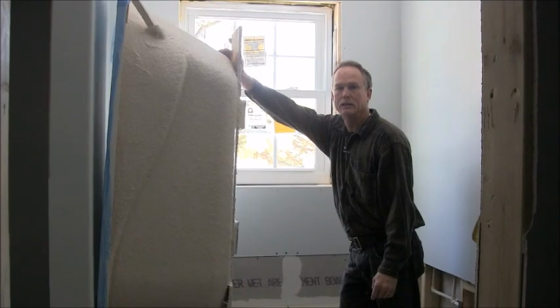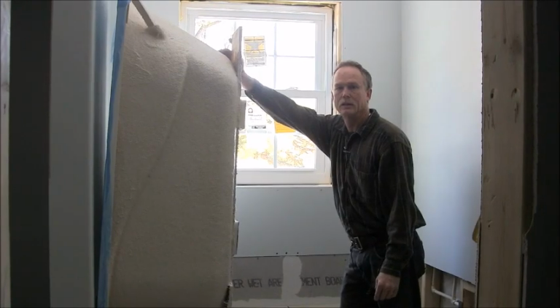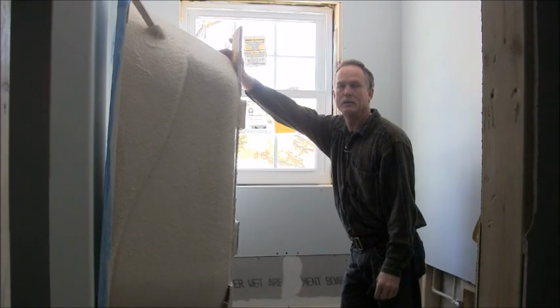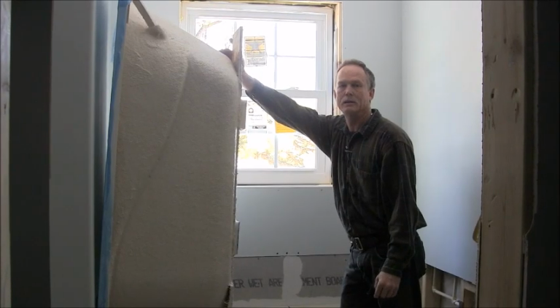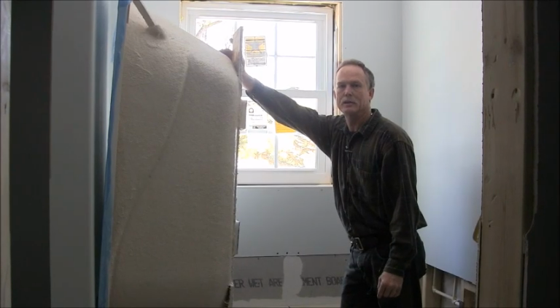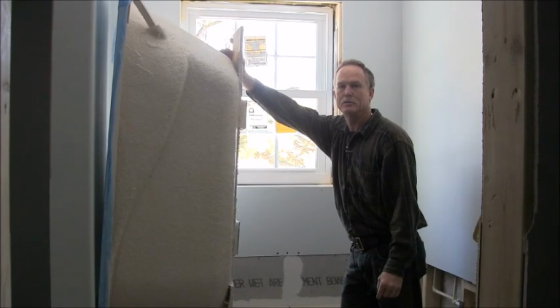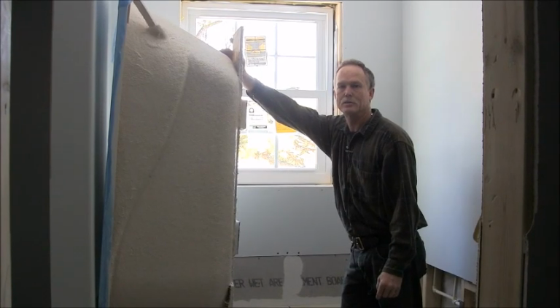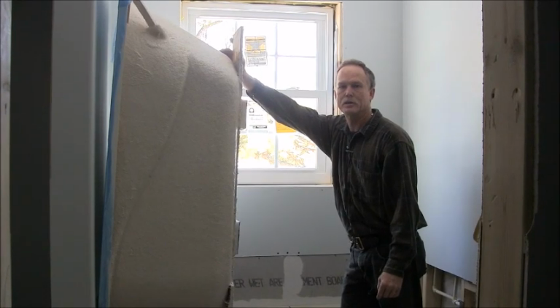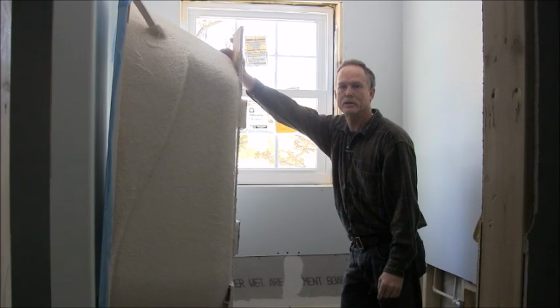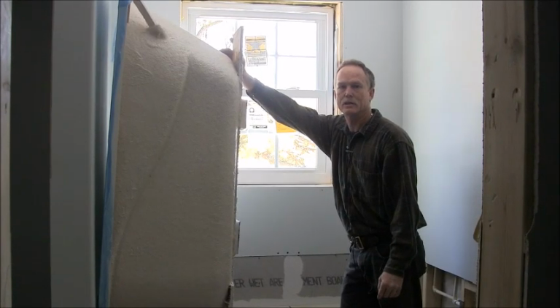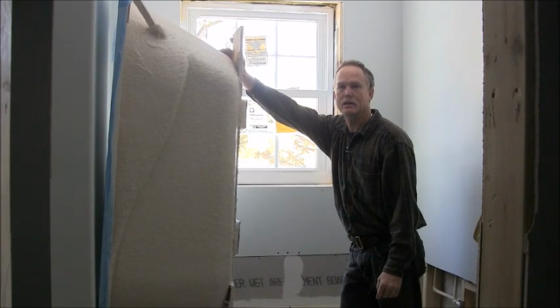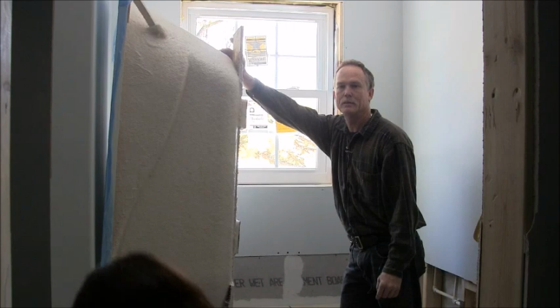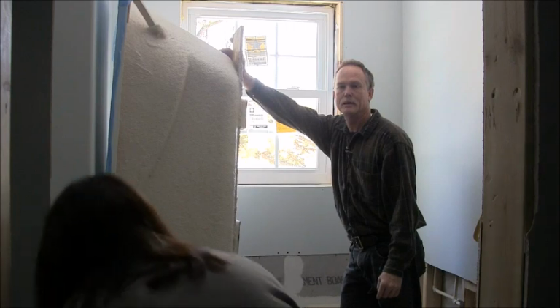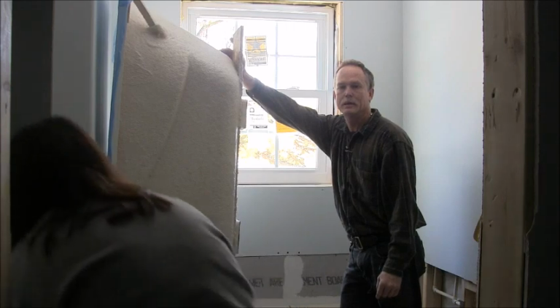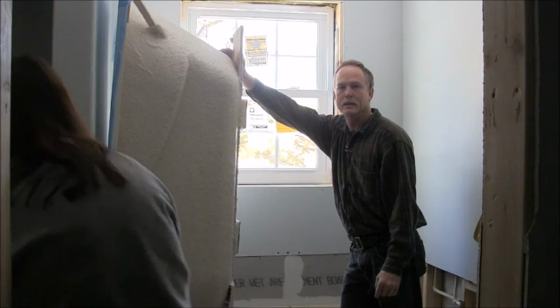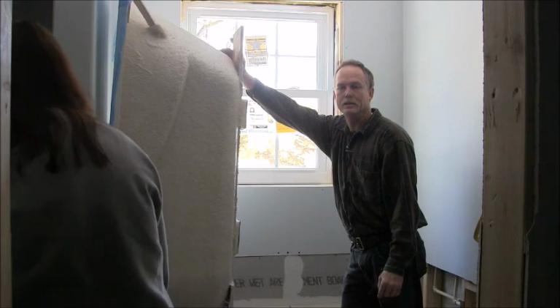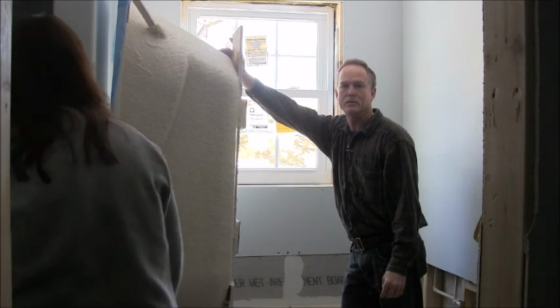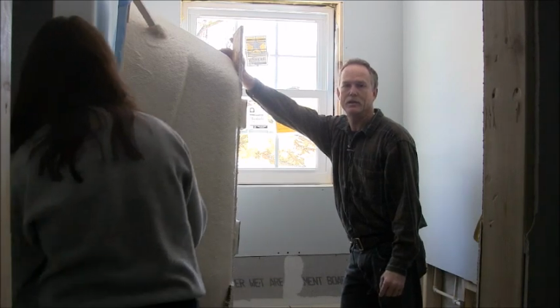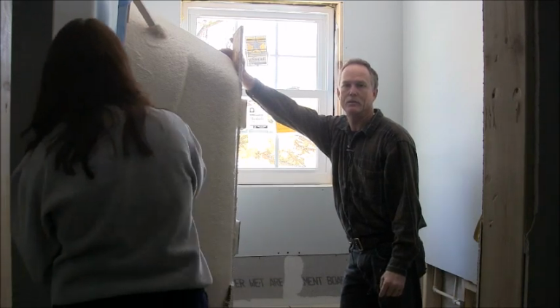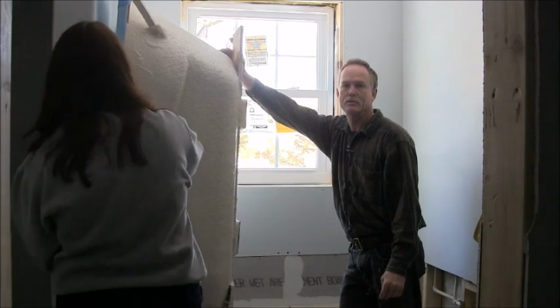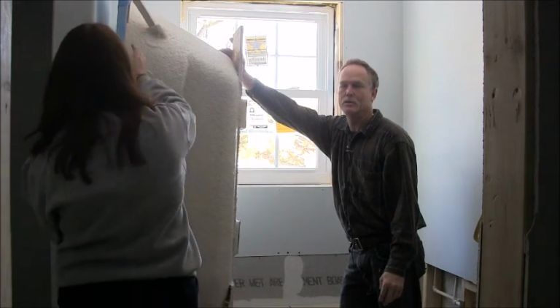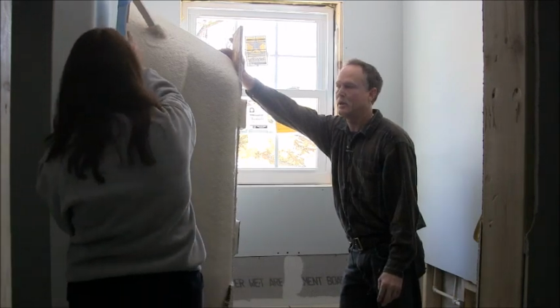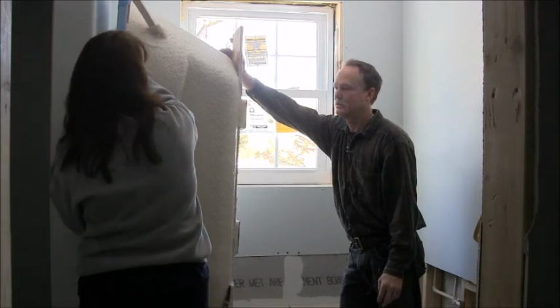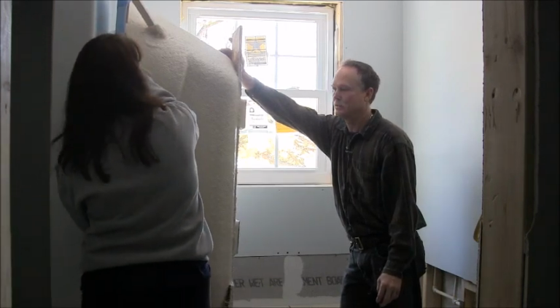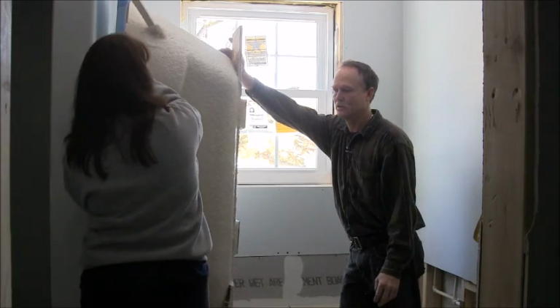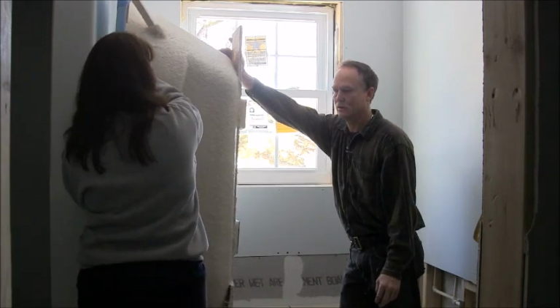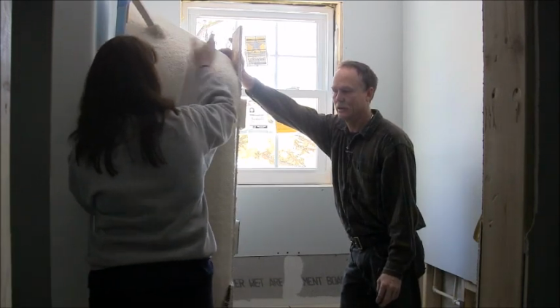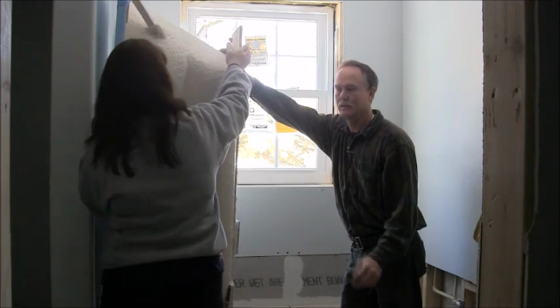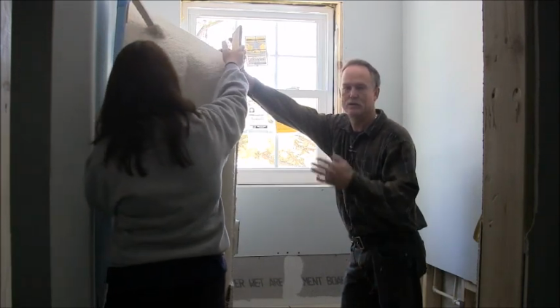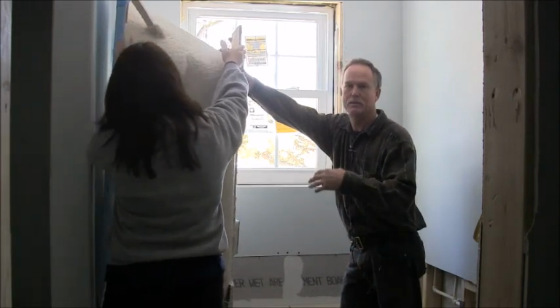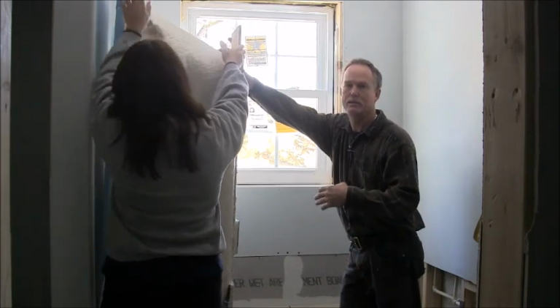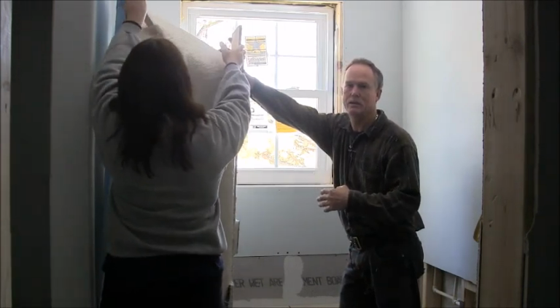Hello, I'm Dennis with do-it-yourself-dentist.com and in this little video I want to show you how to install a drop-in tub.